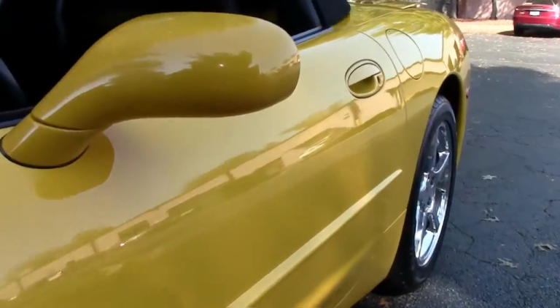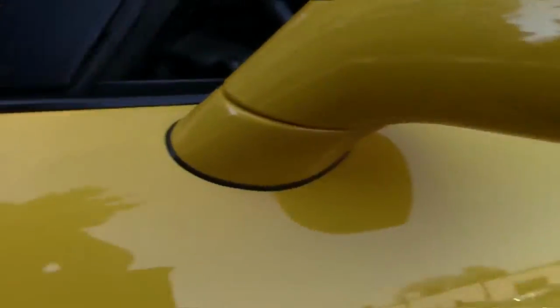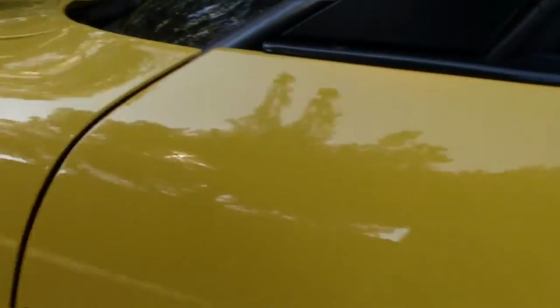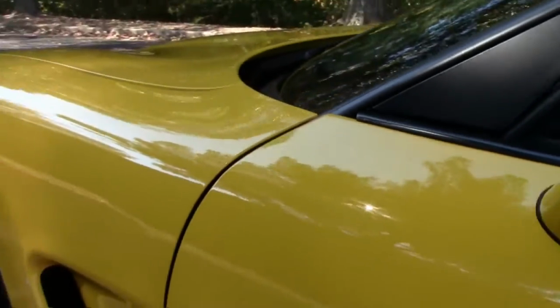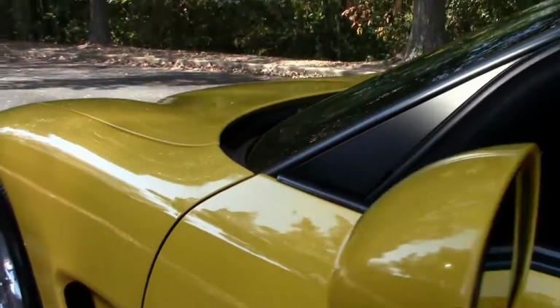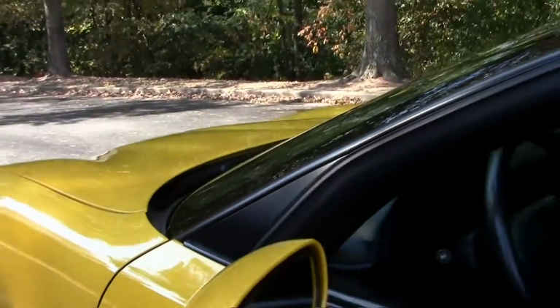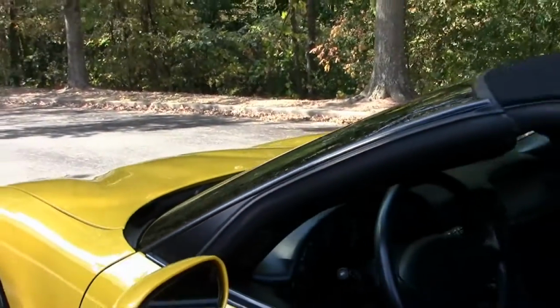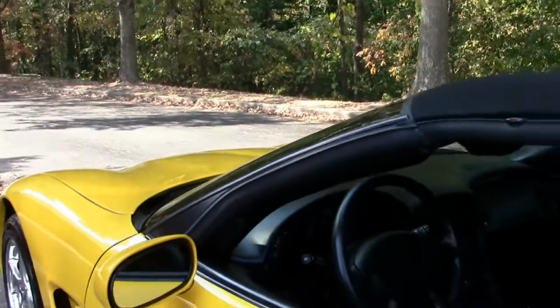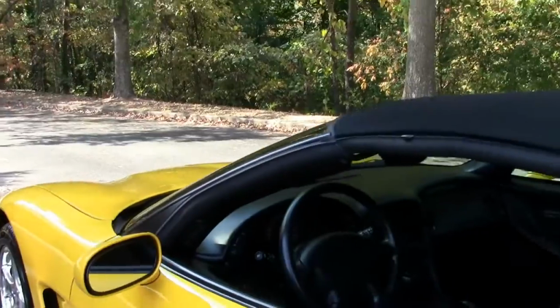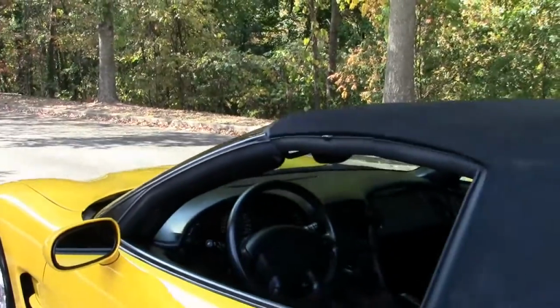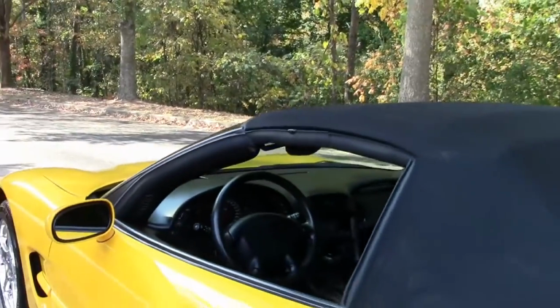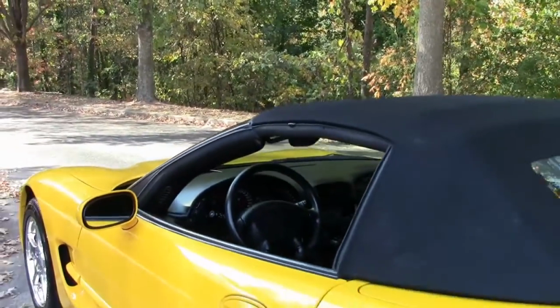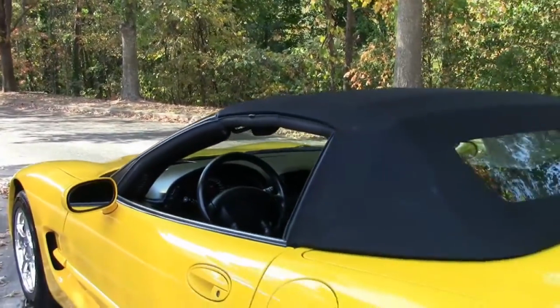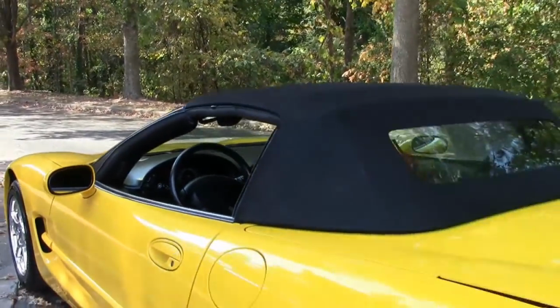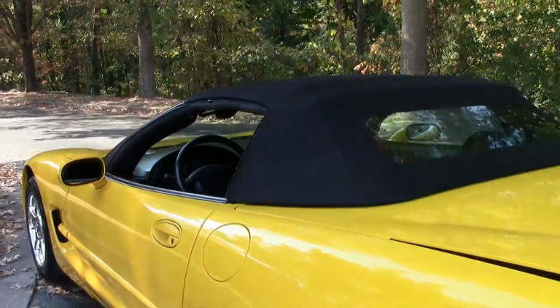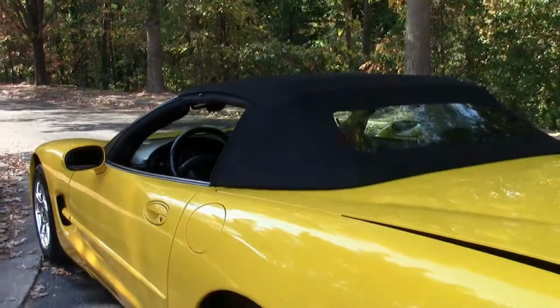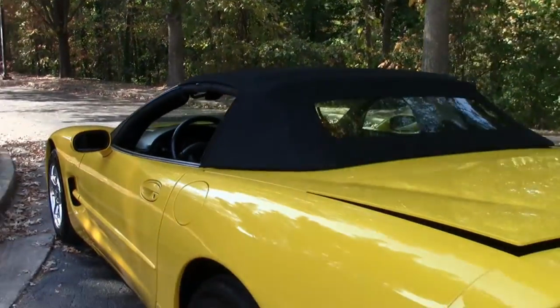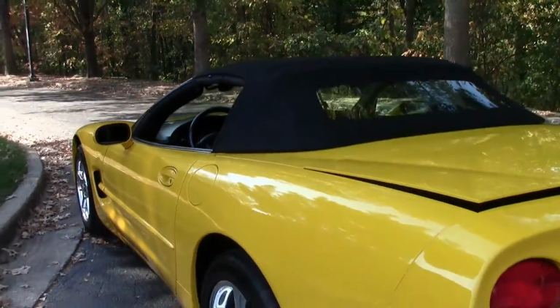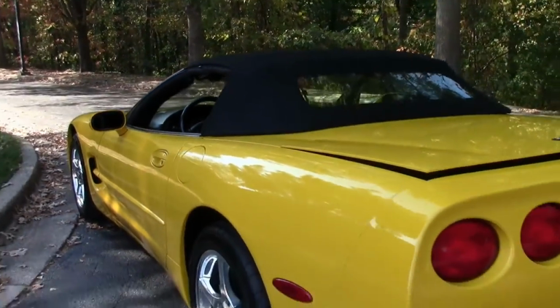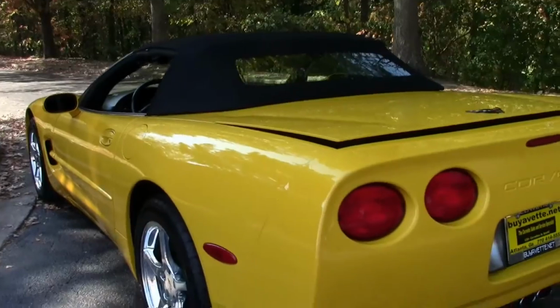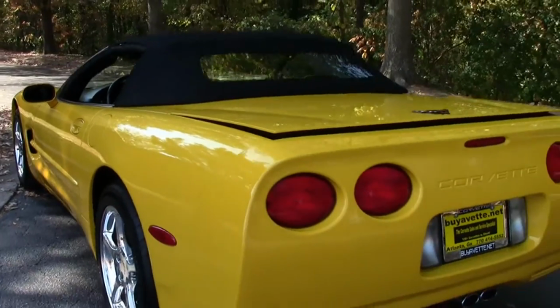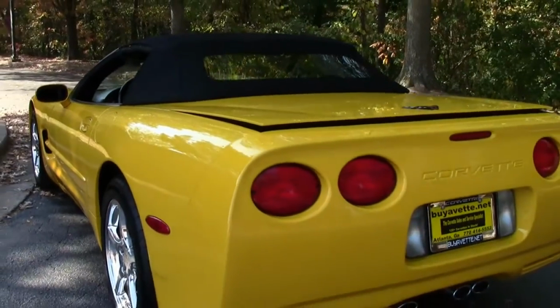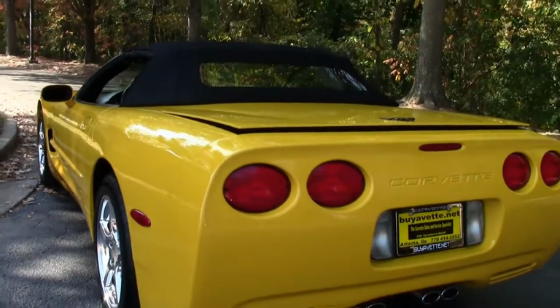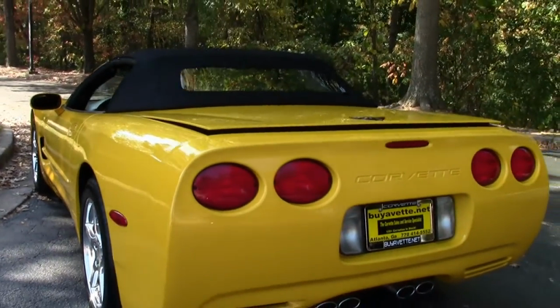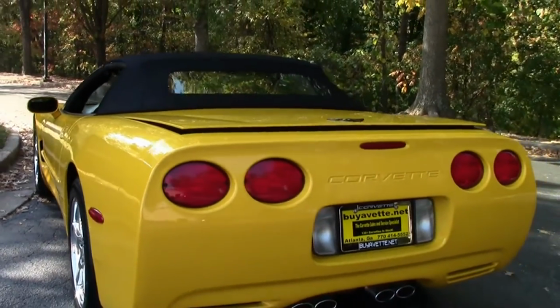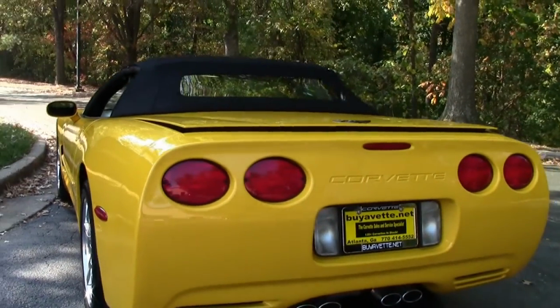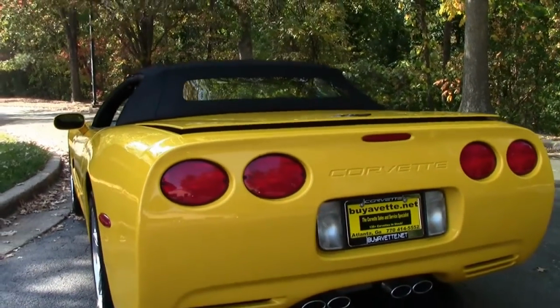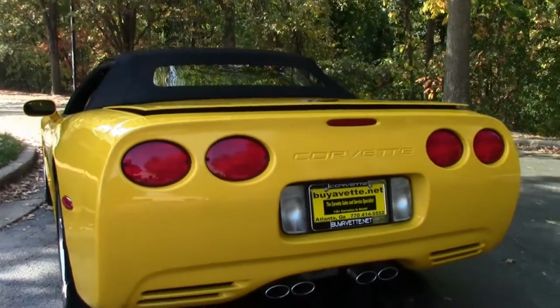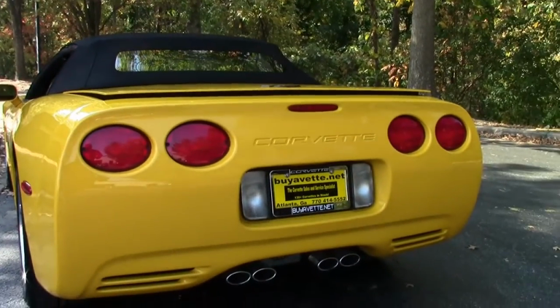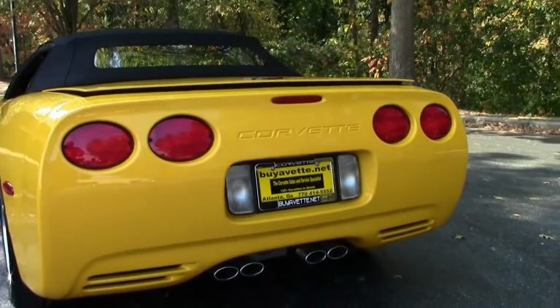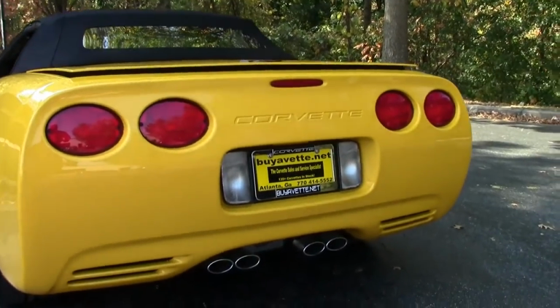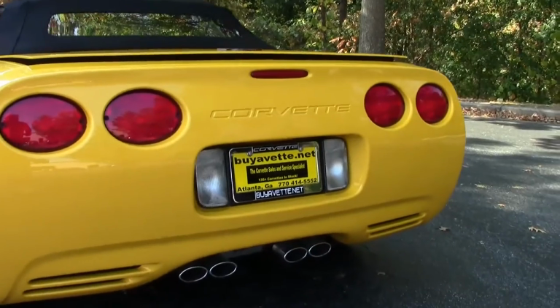The black top is in great condition as you can see. Walking back to the back, the paint is in good, very good condition. We do have OEM aftermarket exhaust.